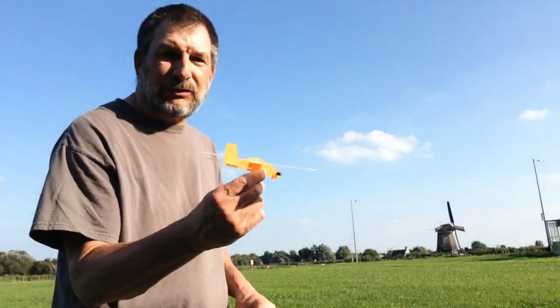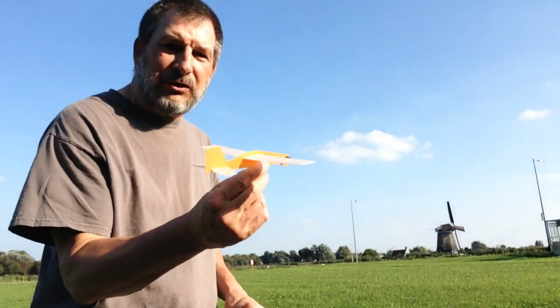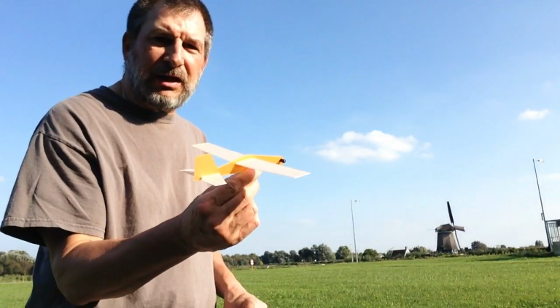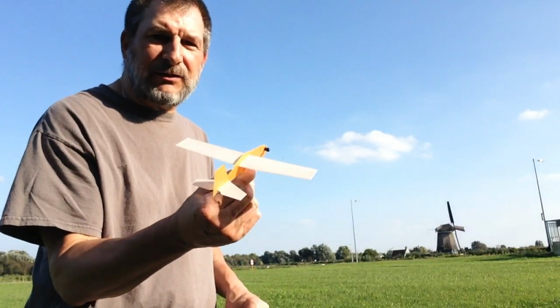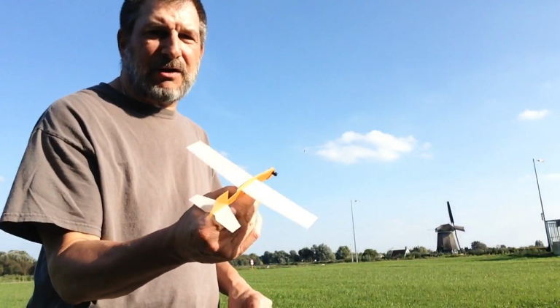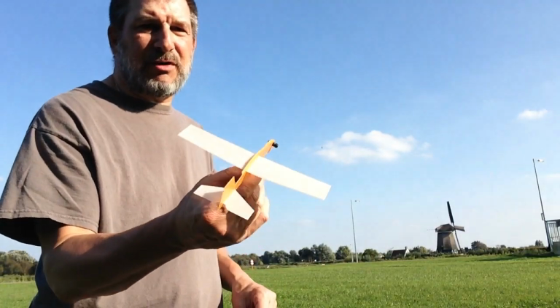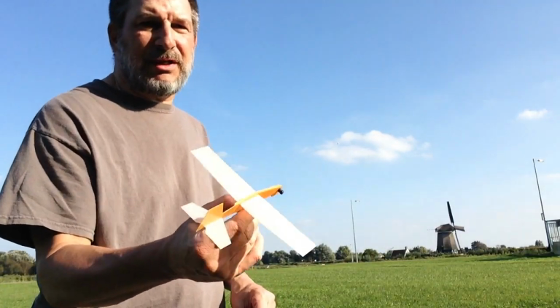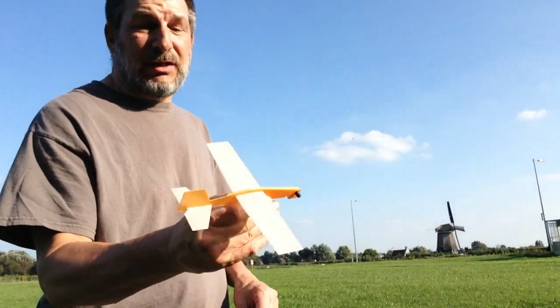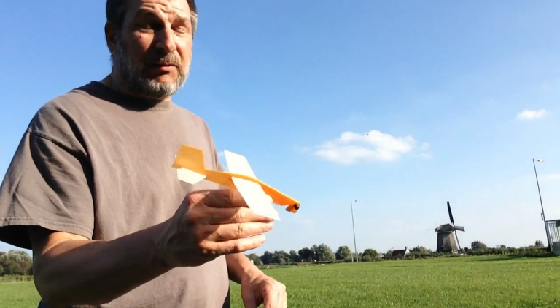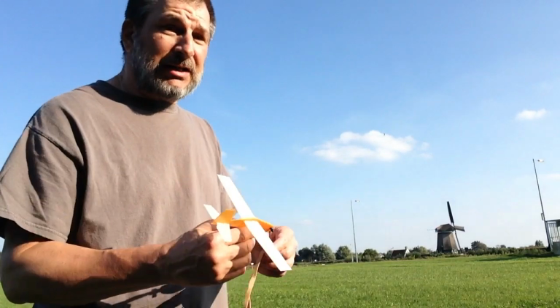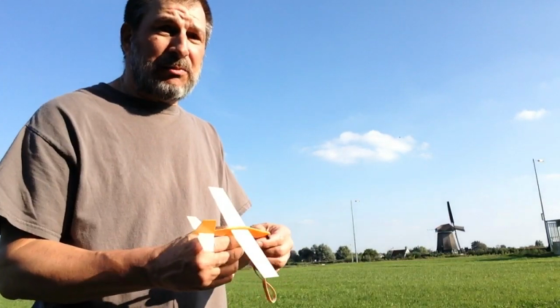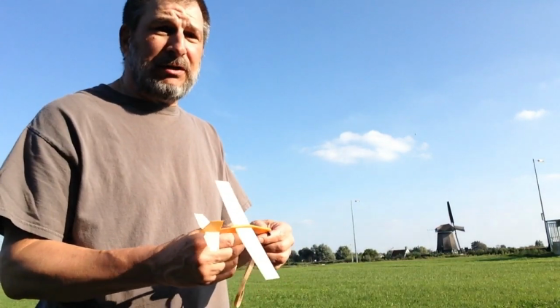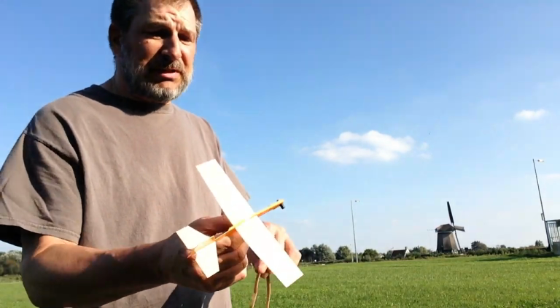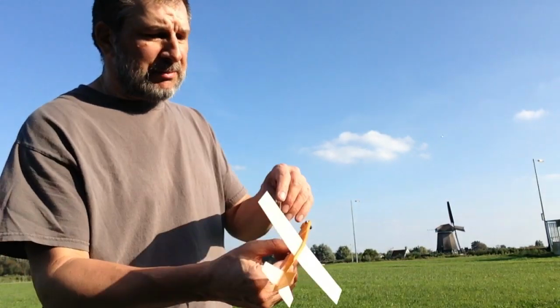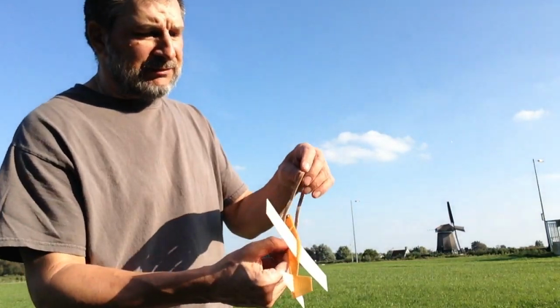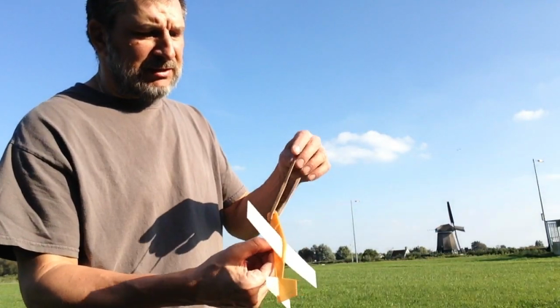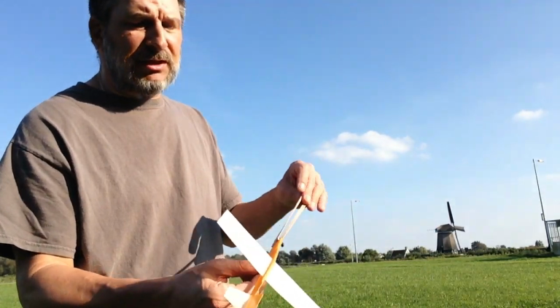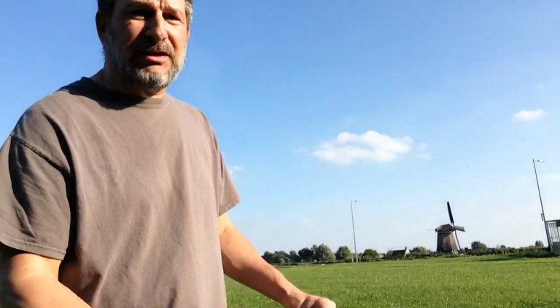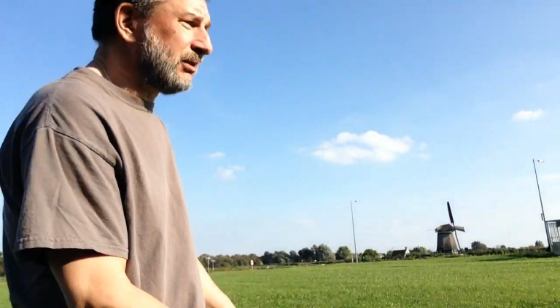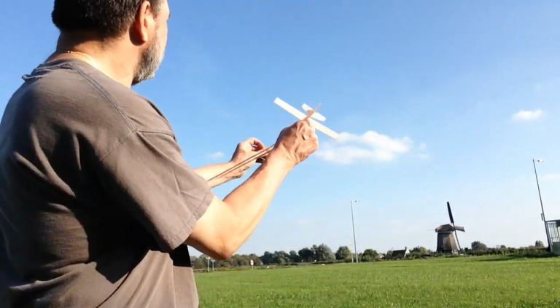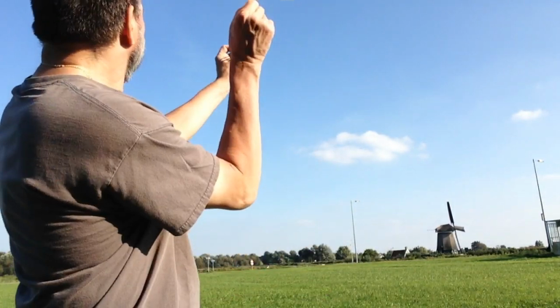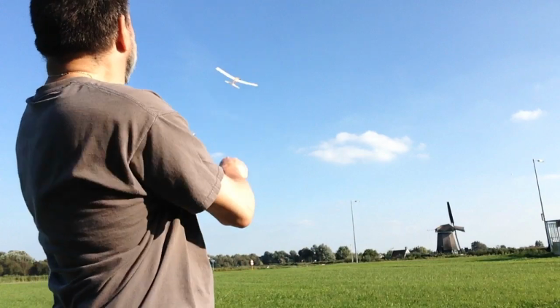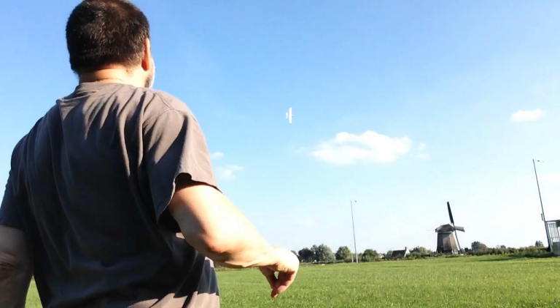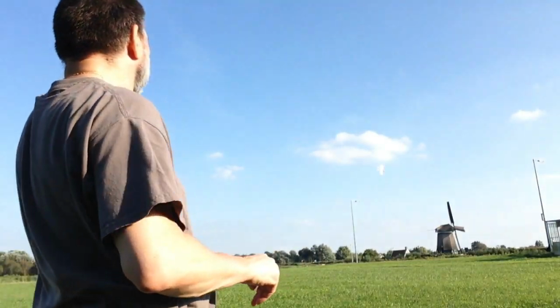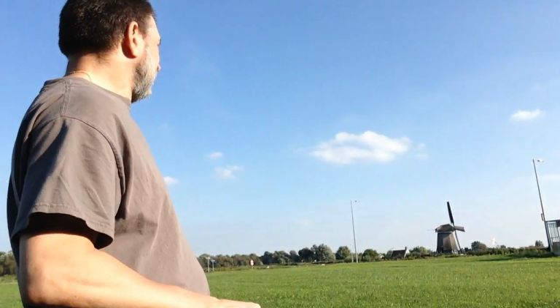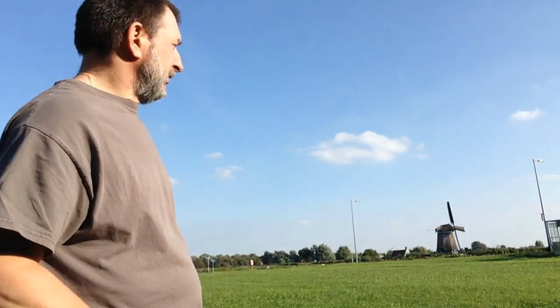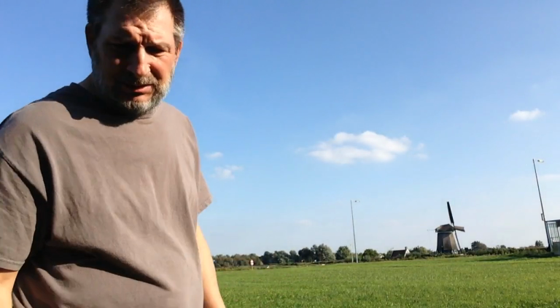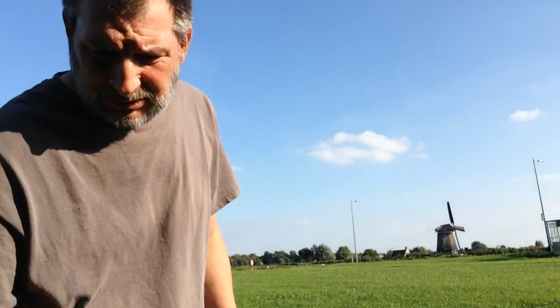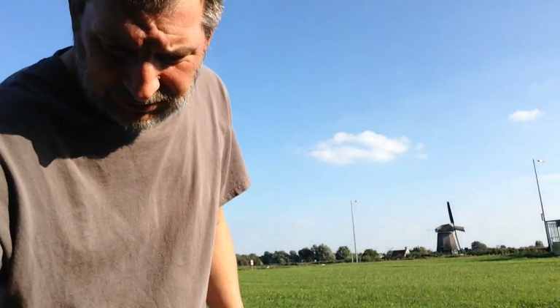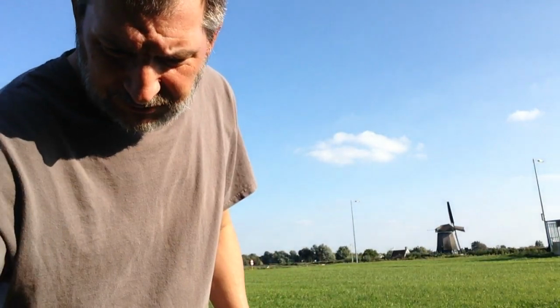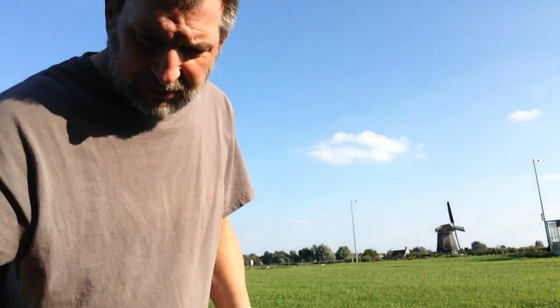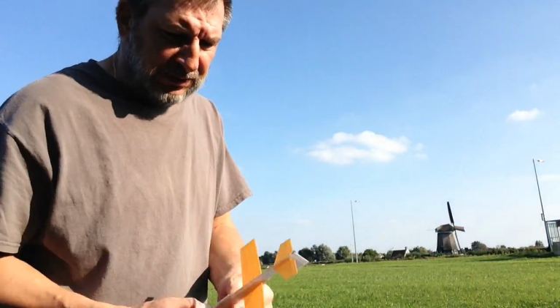So you can use the elevators and the rudder to trim it in, and once it gets going pretty good, it's got a pretty good glide to it — except when you really, really want it to.